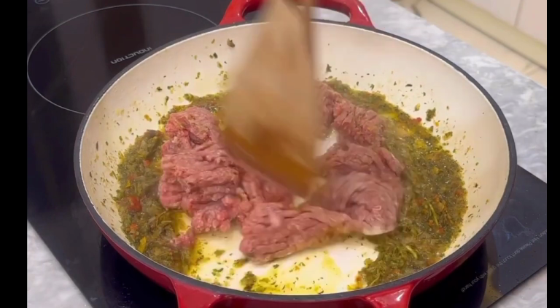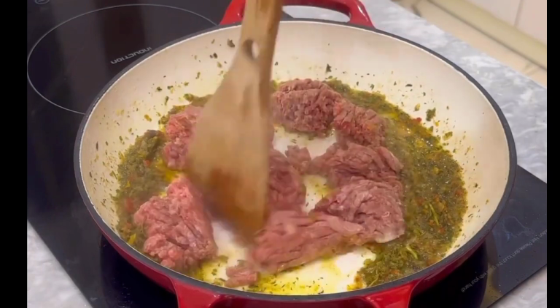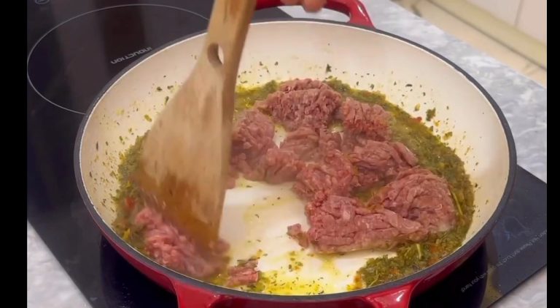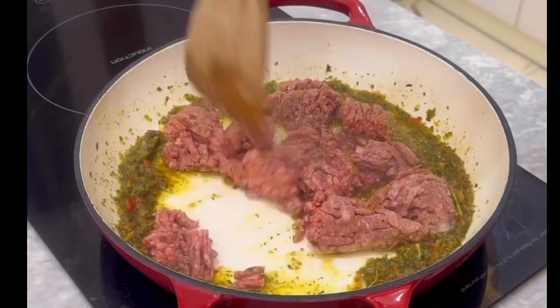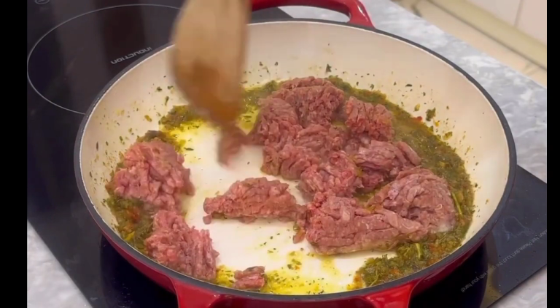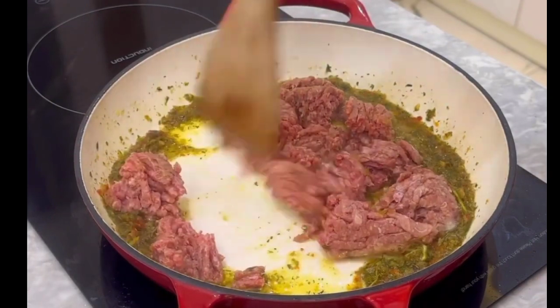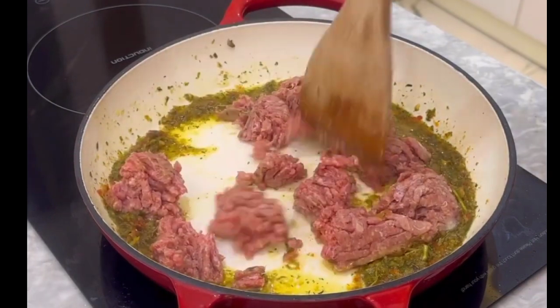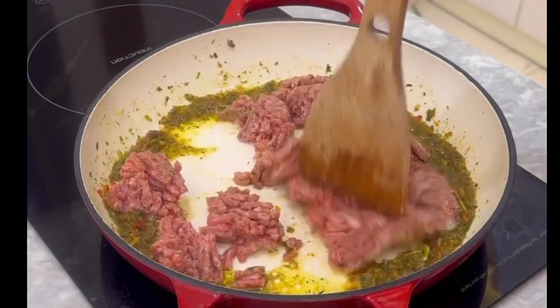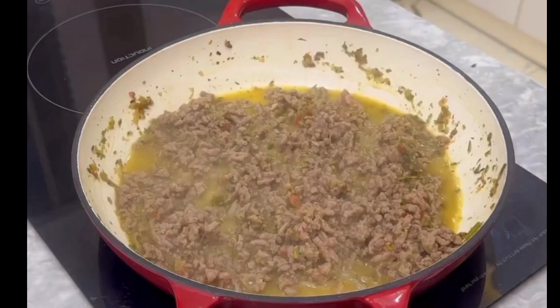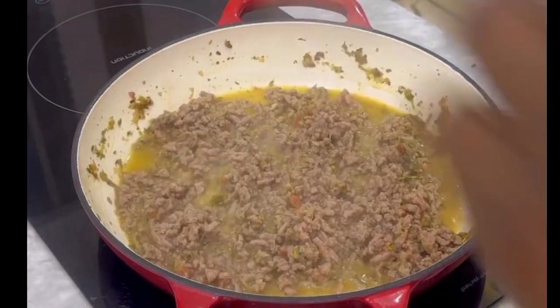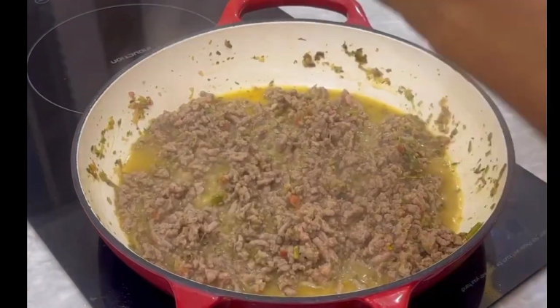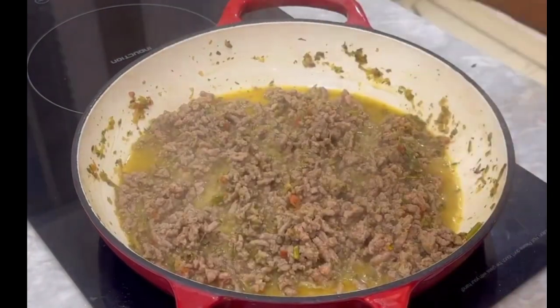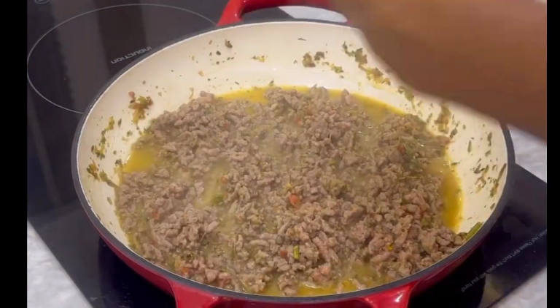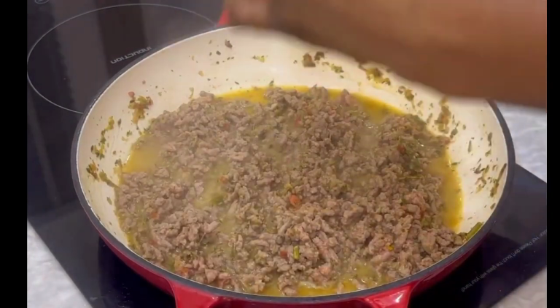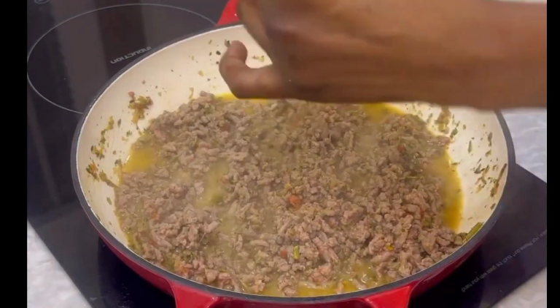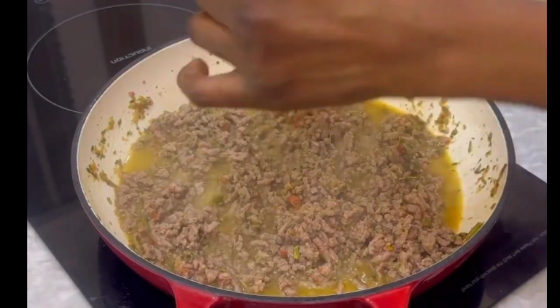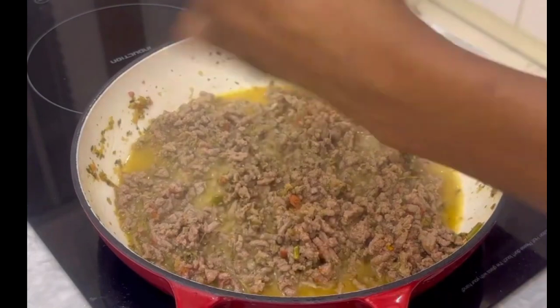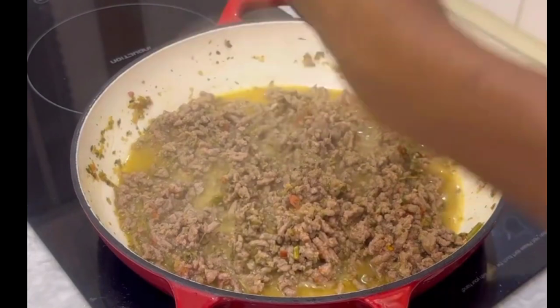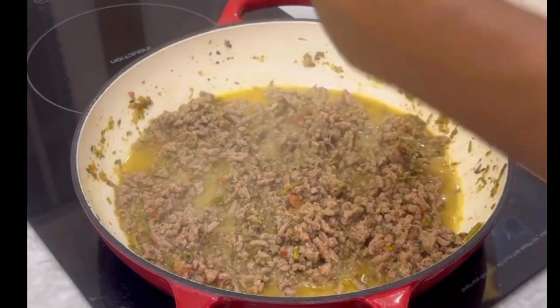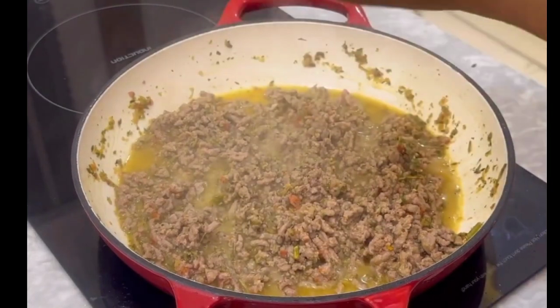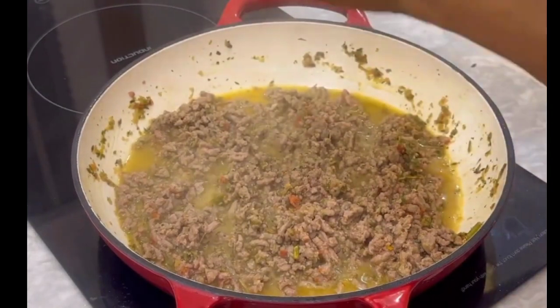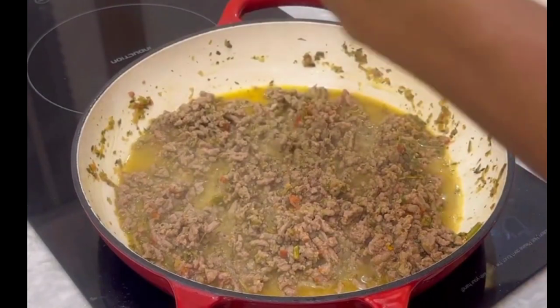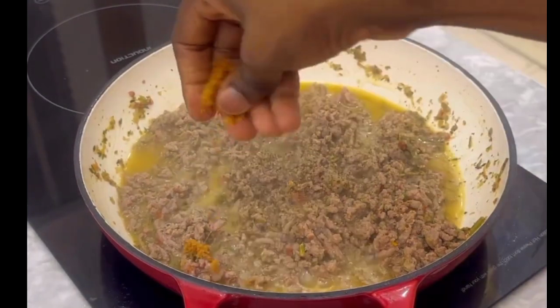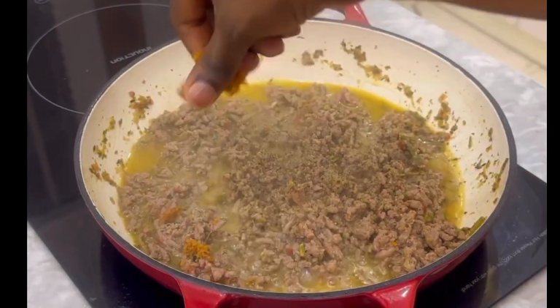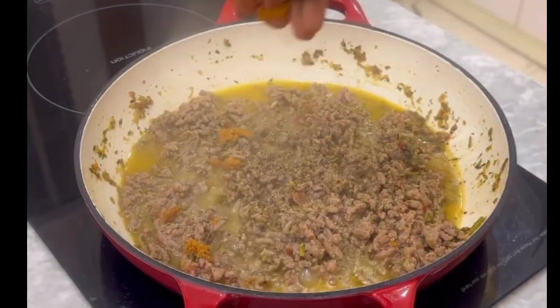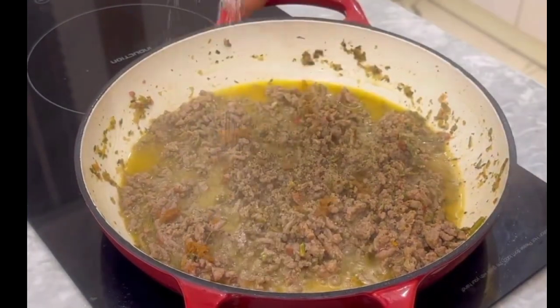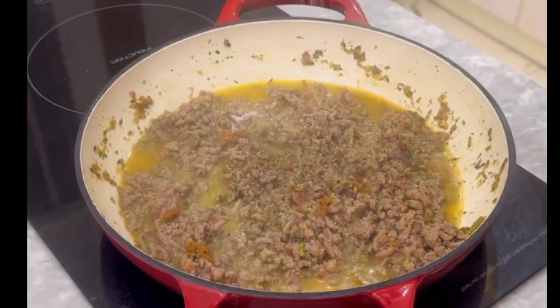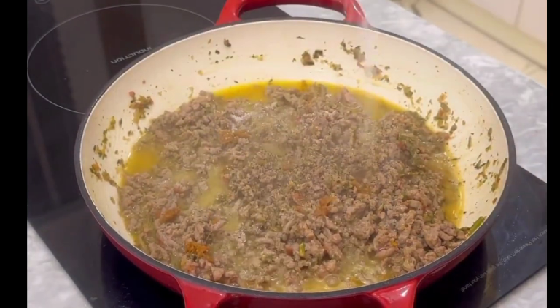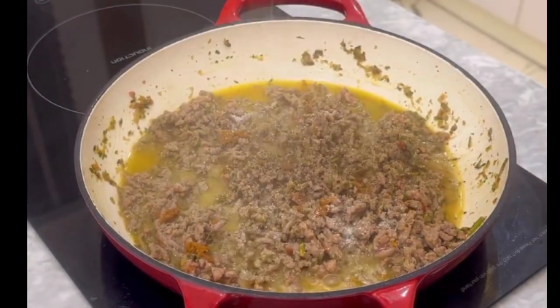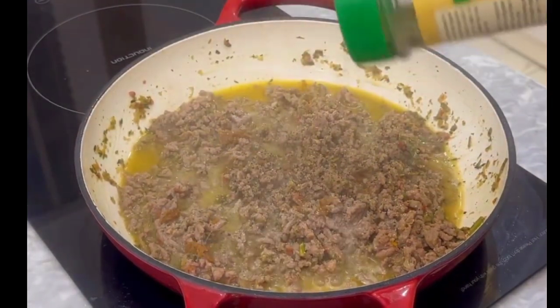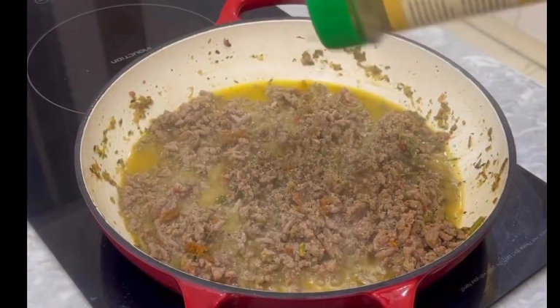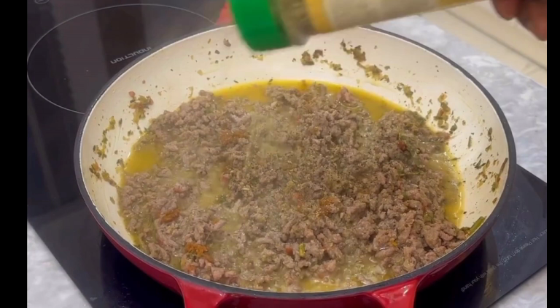Now put in your minced beef and break it up into small chunks. Season it with some black pepper, add salt, and add your family spices.